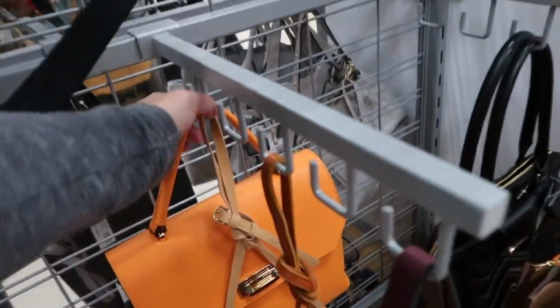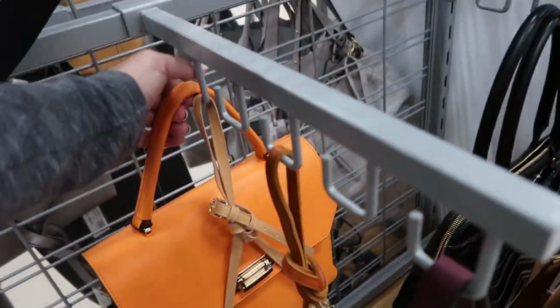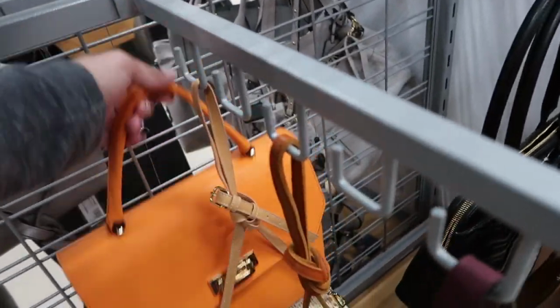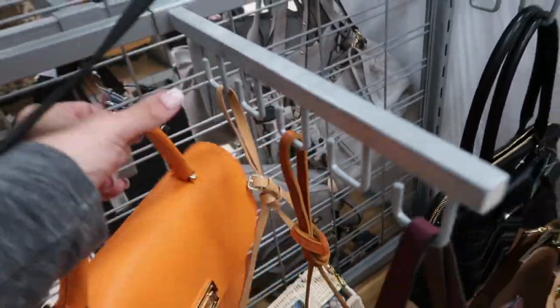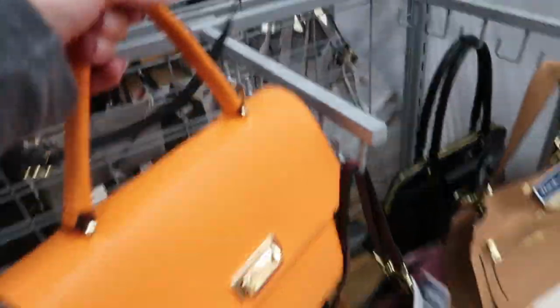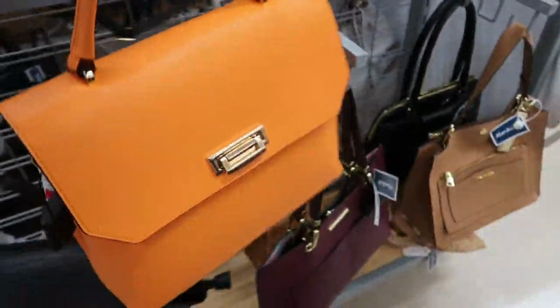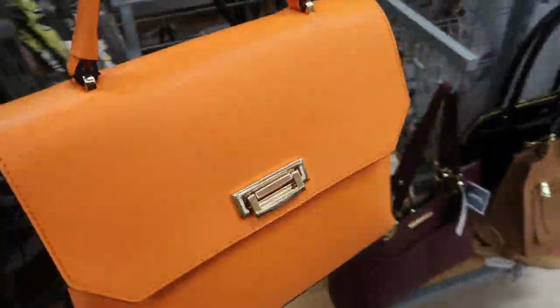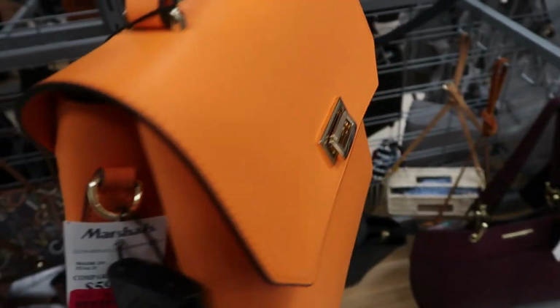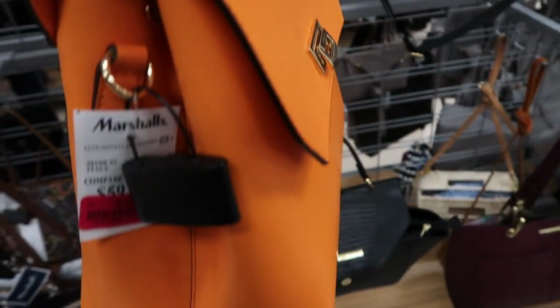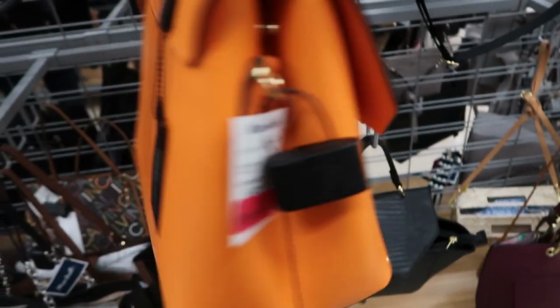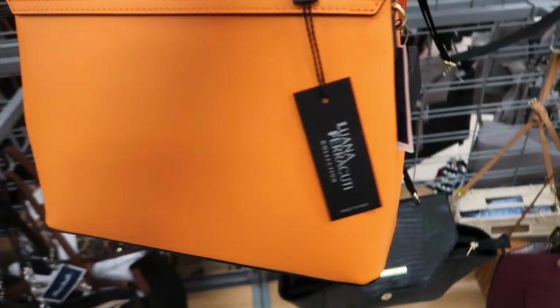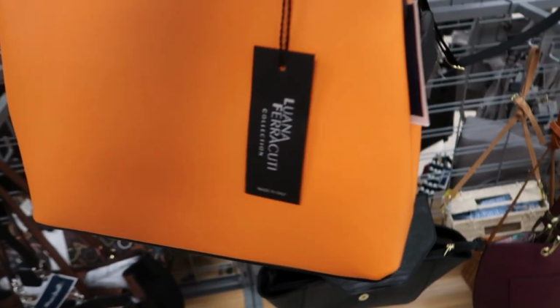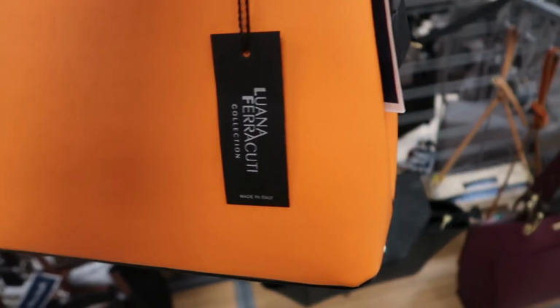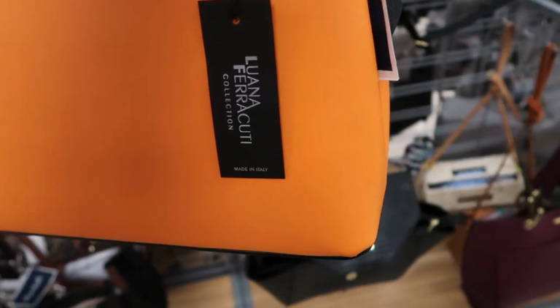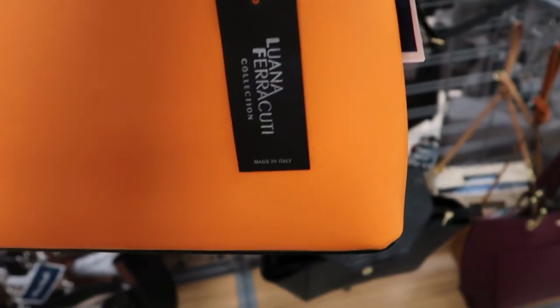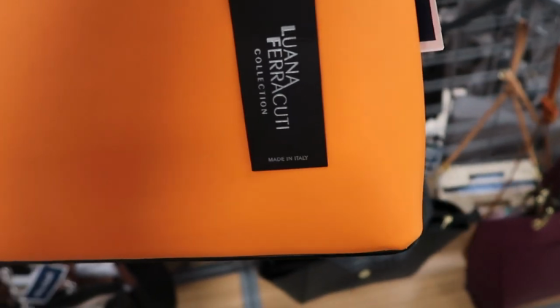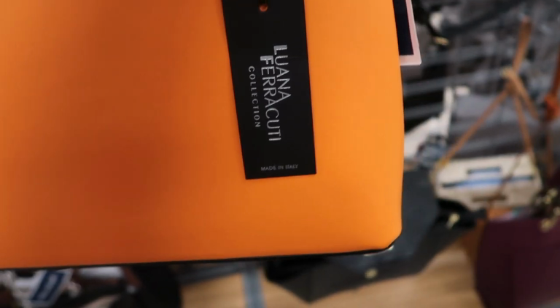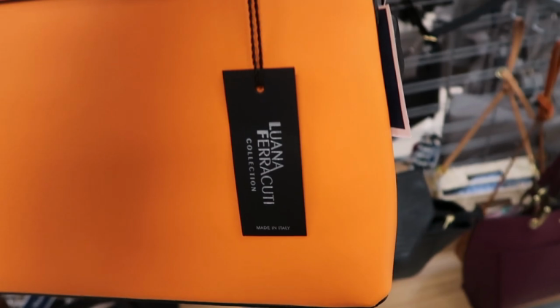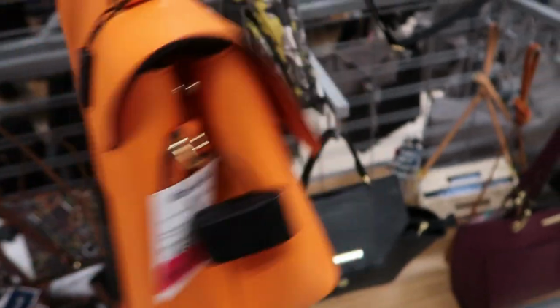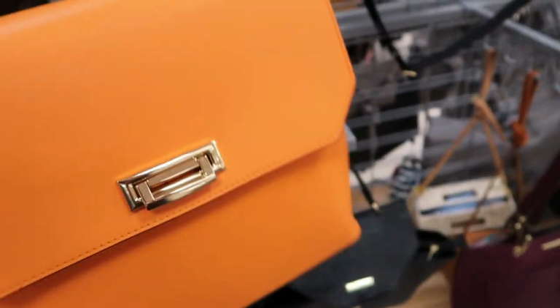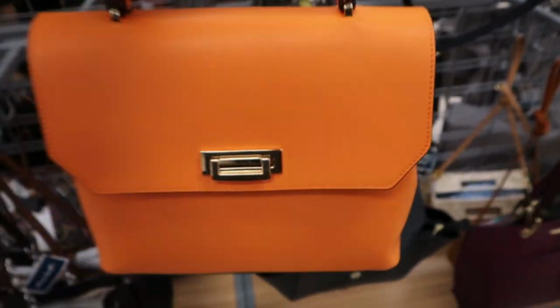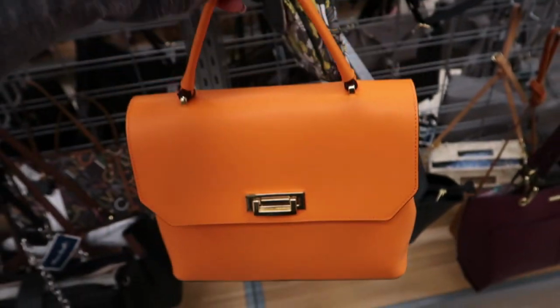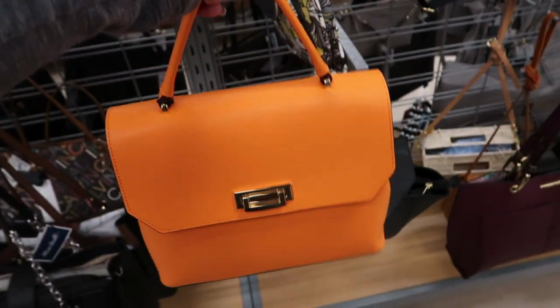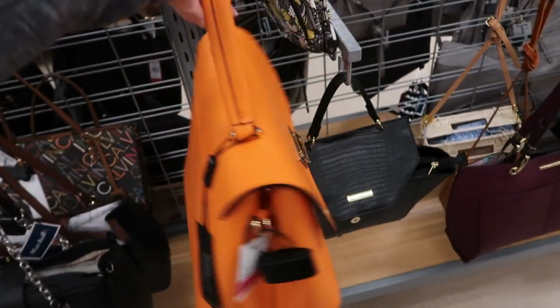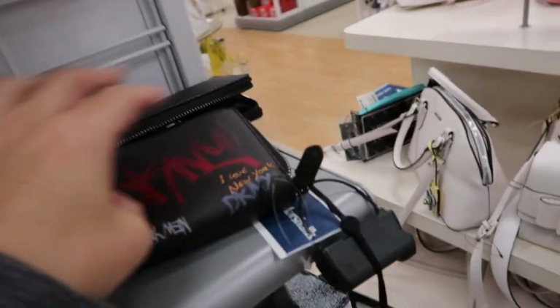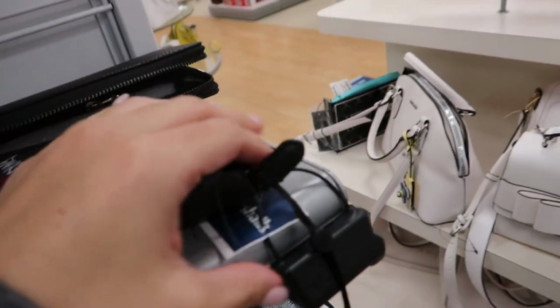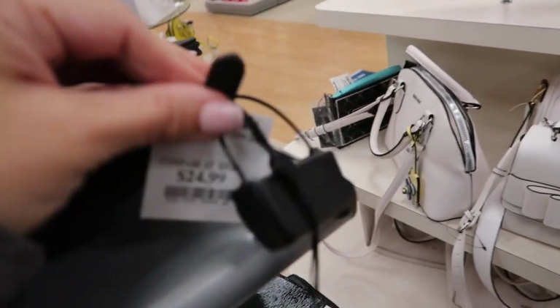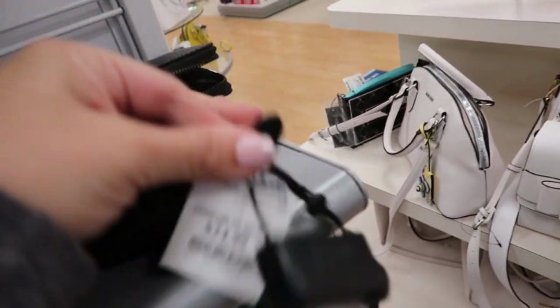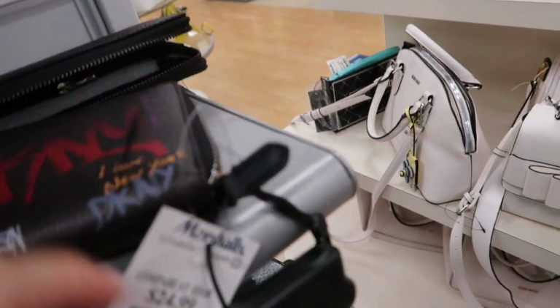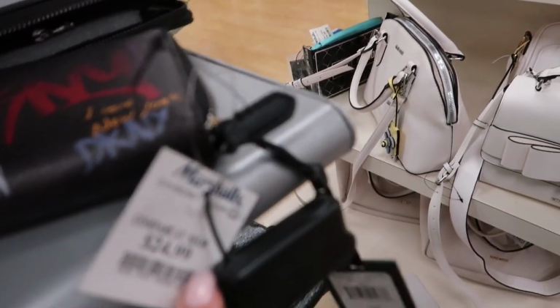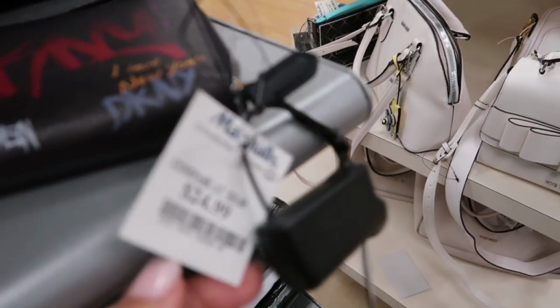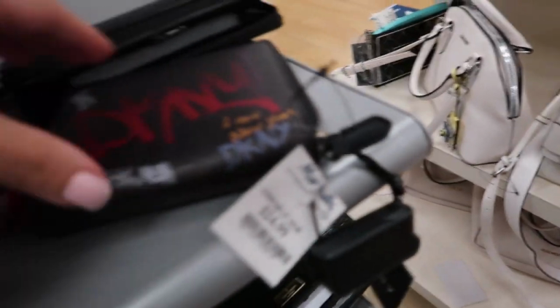This is pretty for summer and spring too — it's $48 from Luna Ferracuti, made in Italy. First time I'm seeing this. There's a wallet for $24.99.